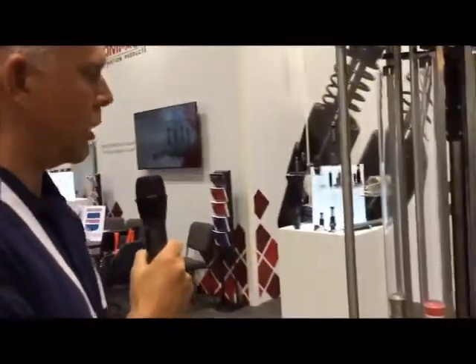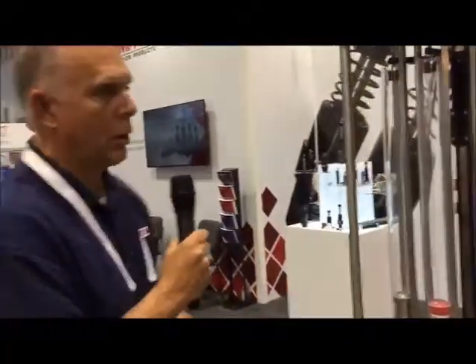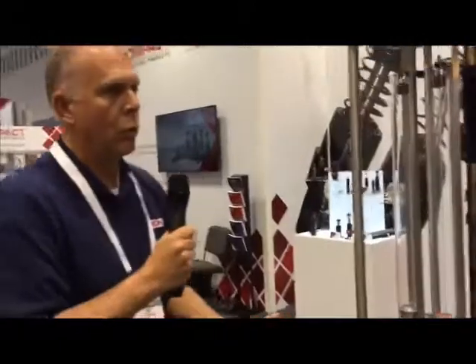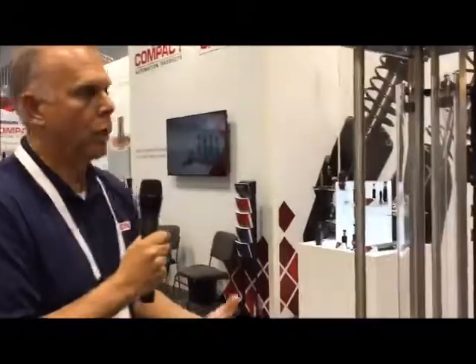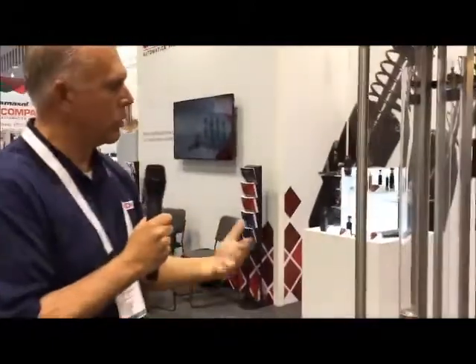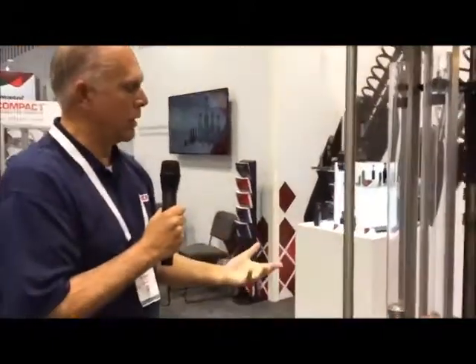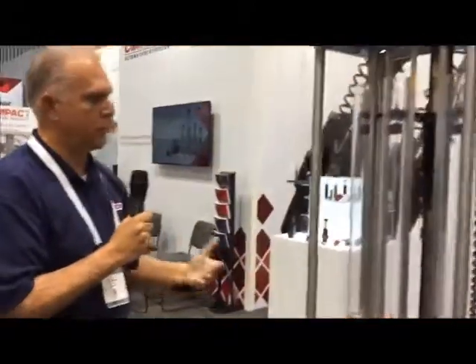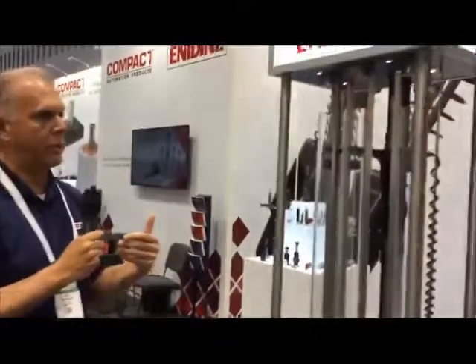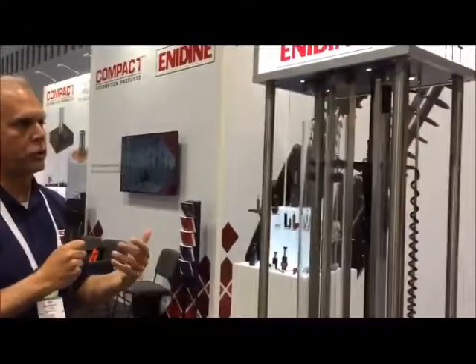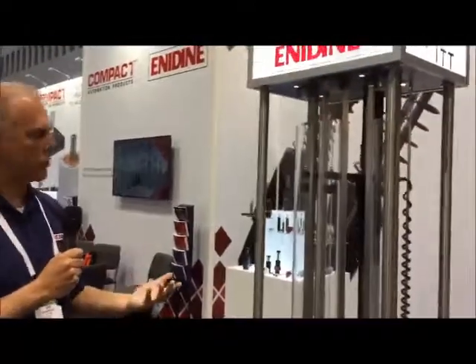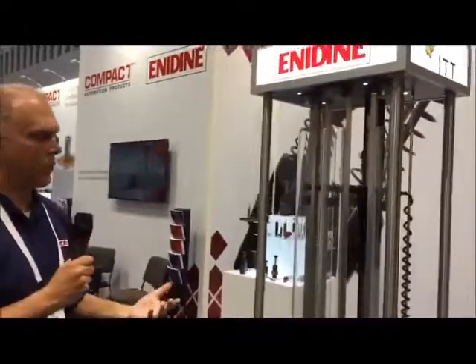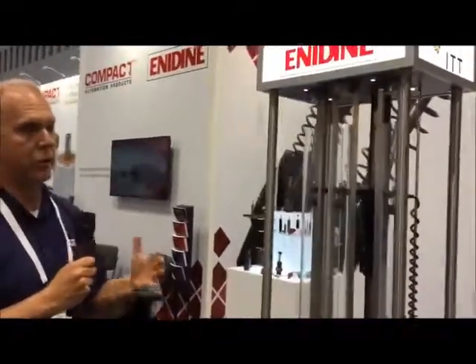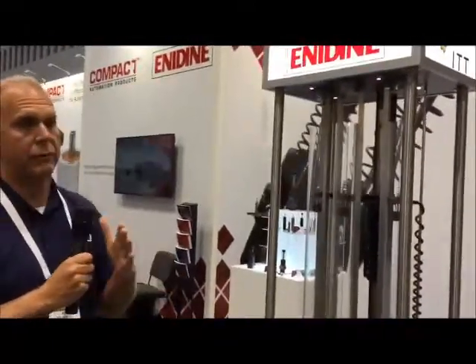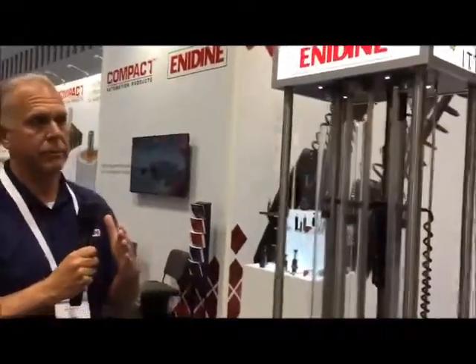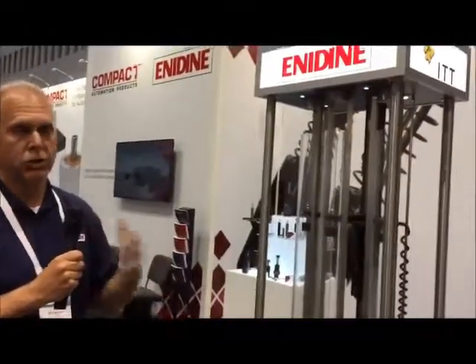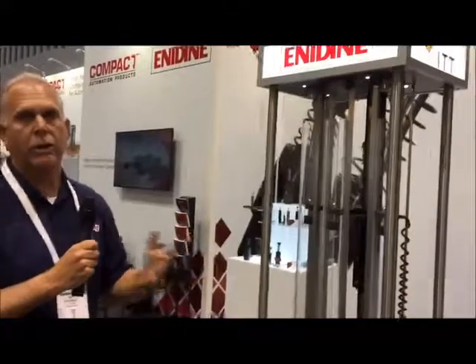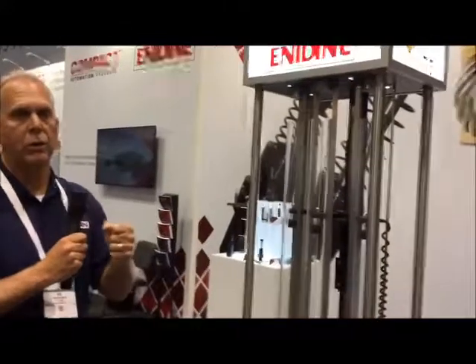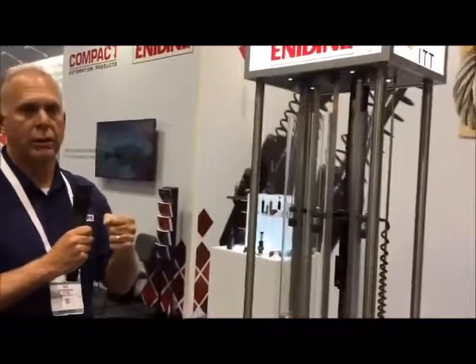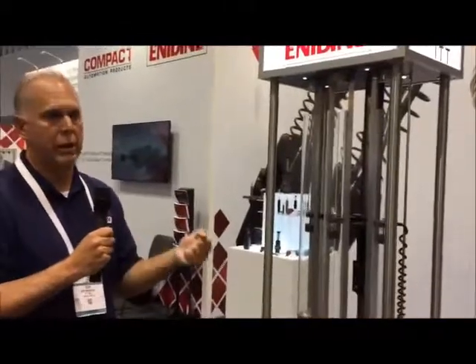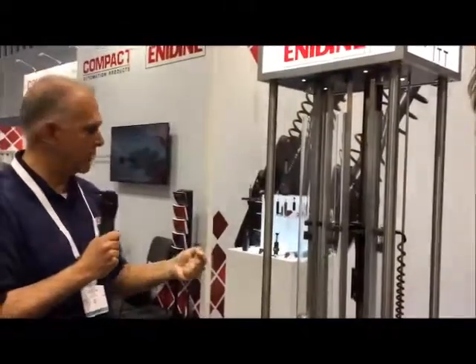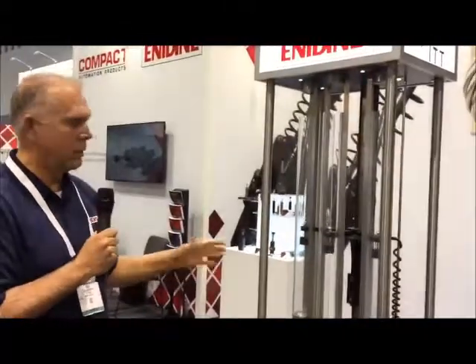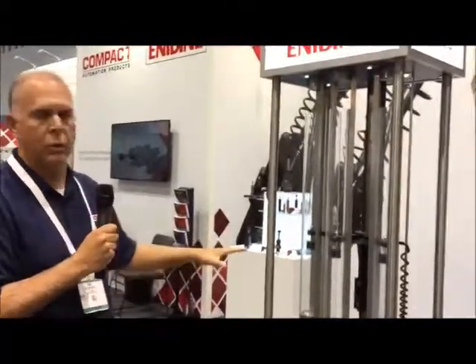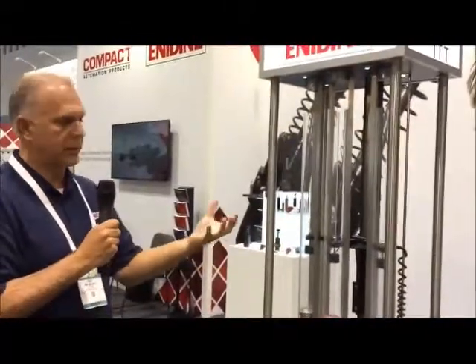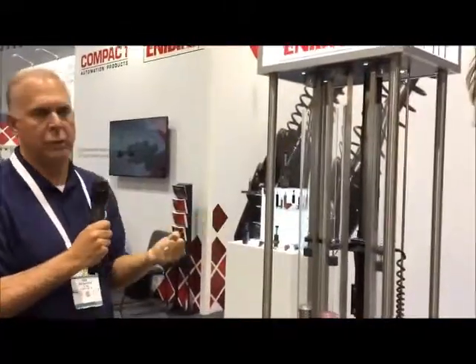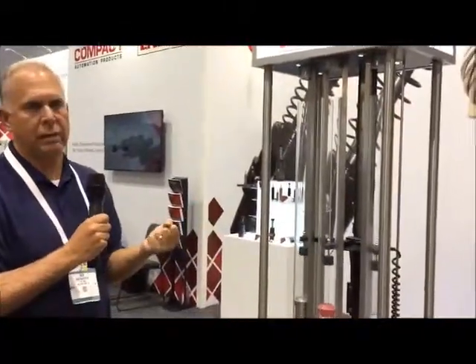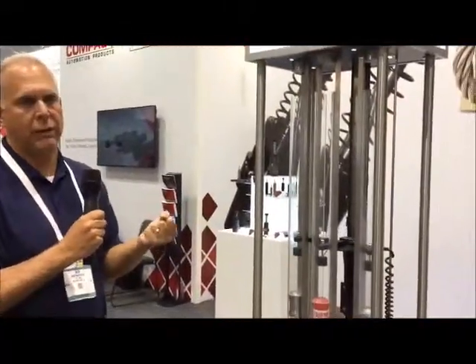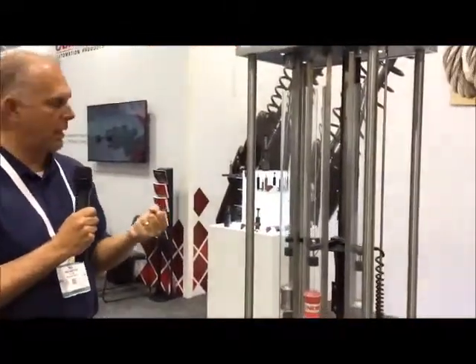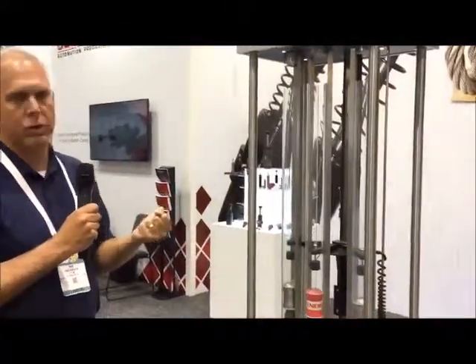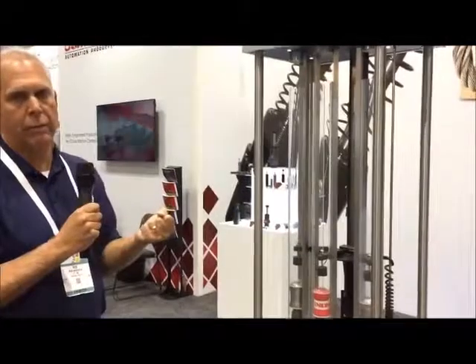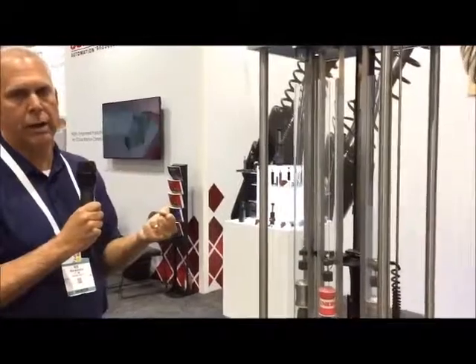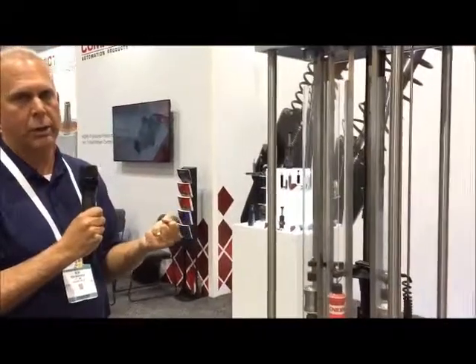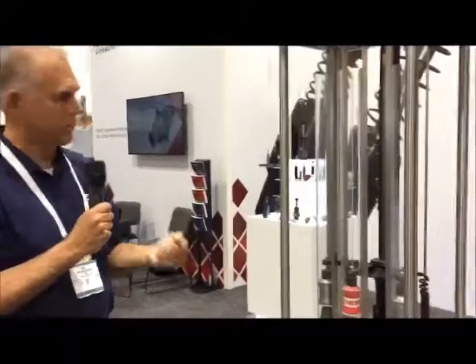So if you have a situation where there's a lot of shock in your machine, we can take that energy right out of the equation.